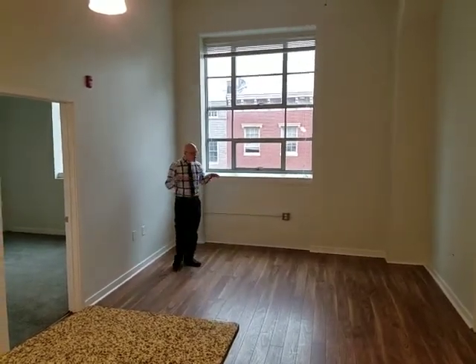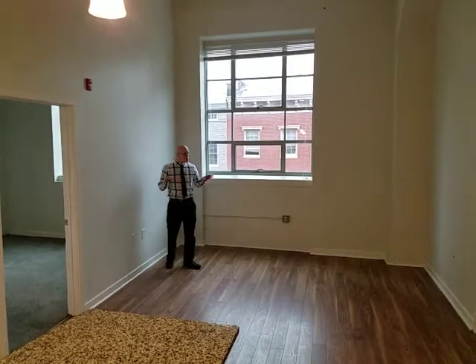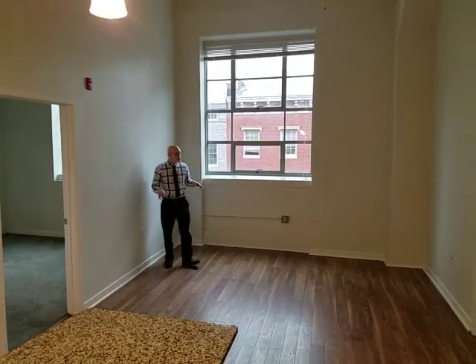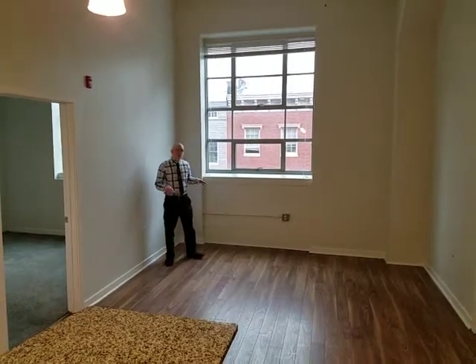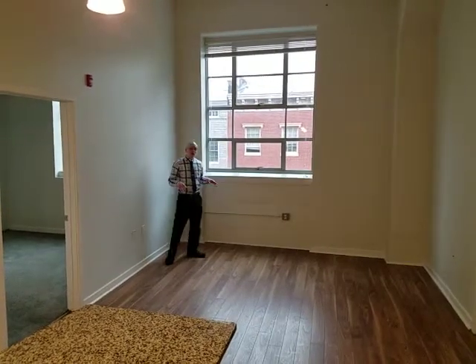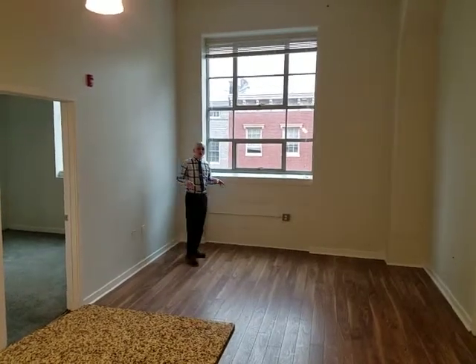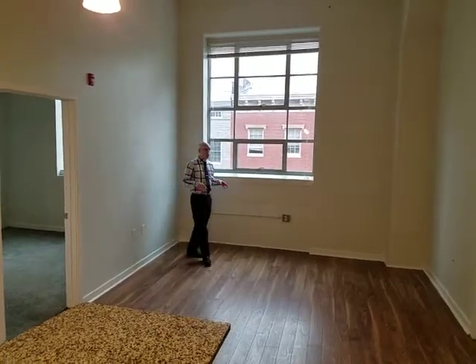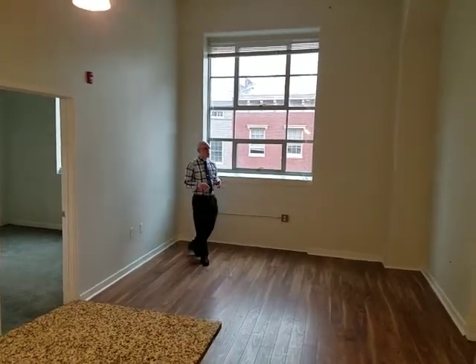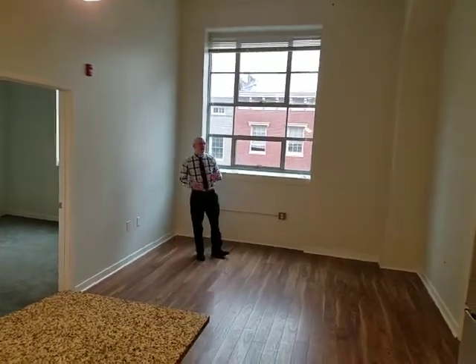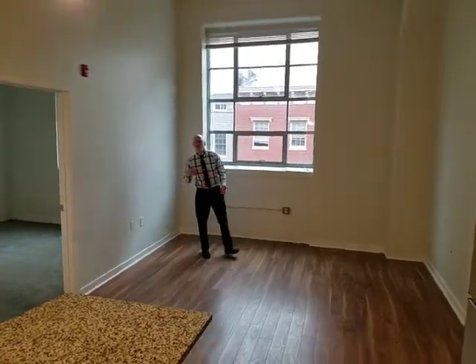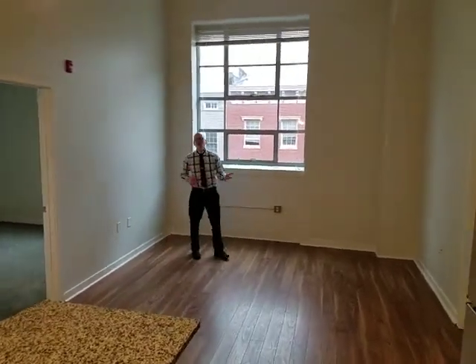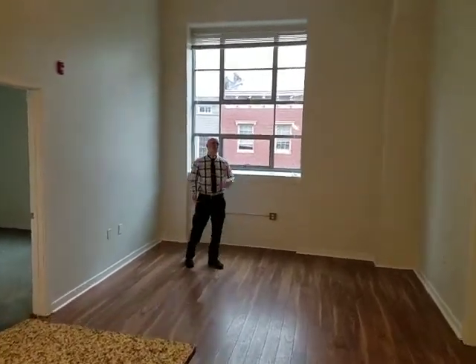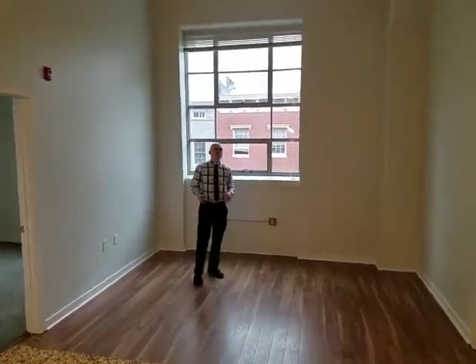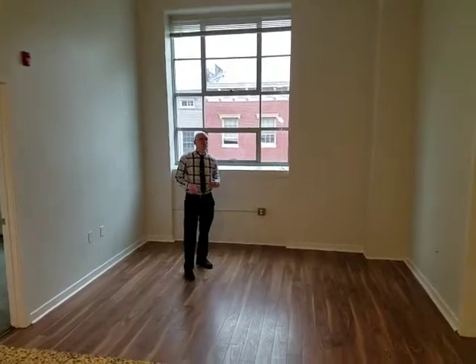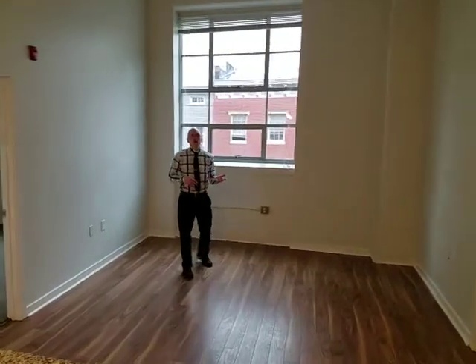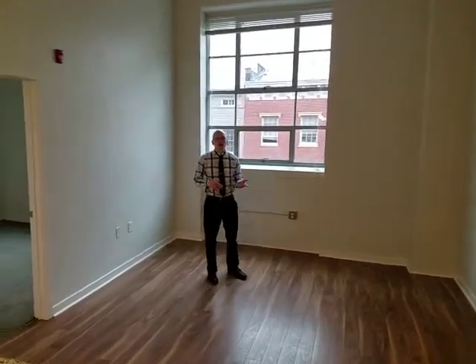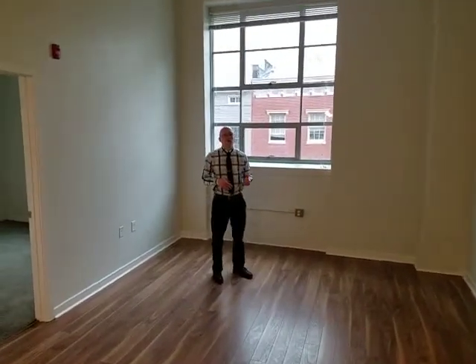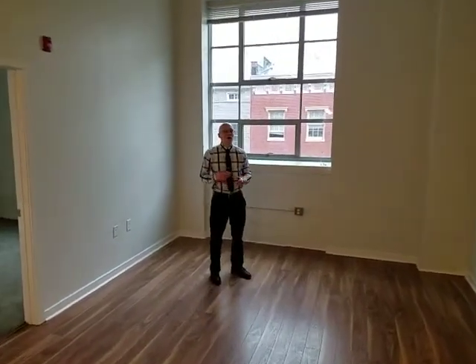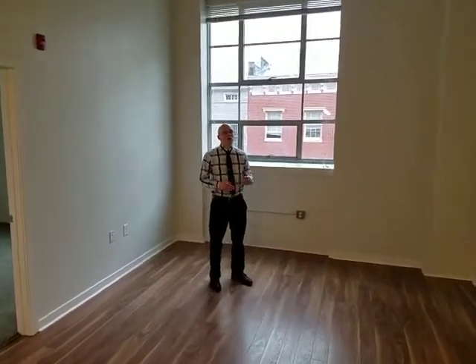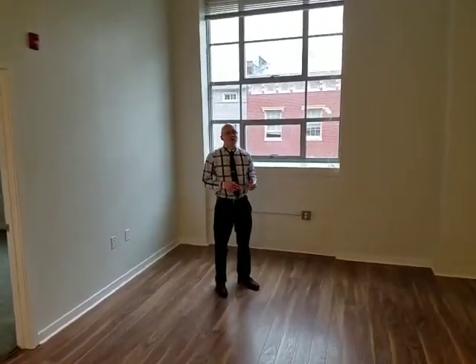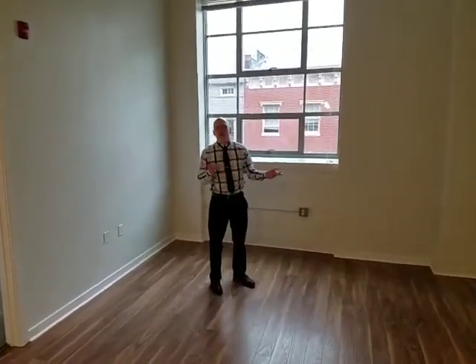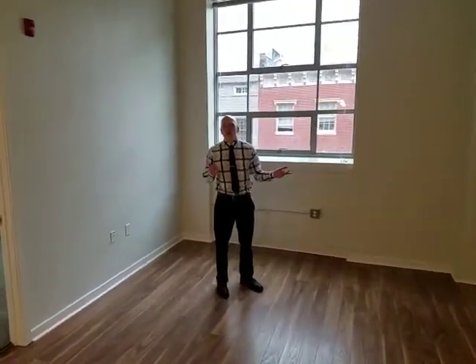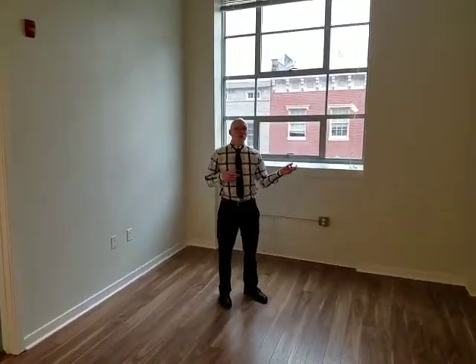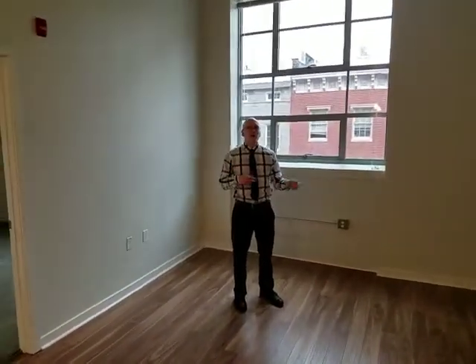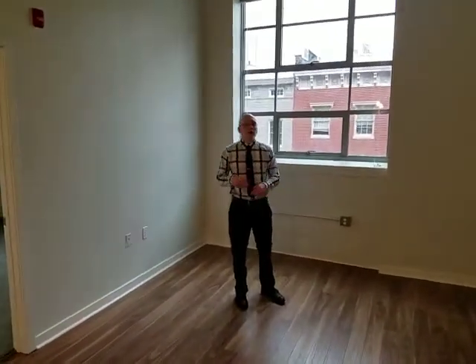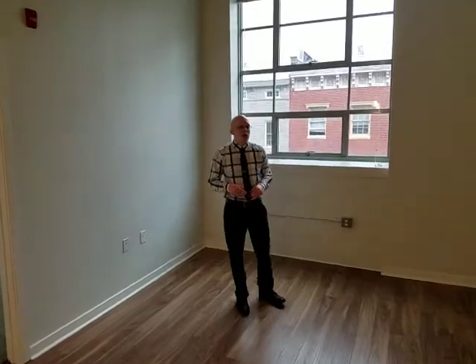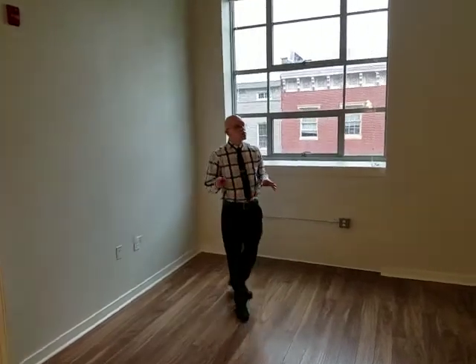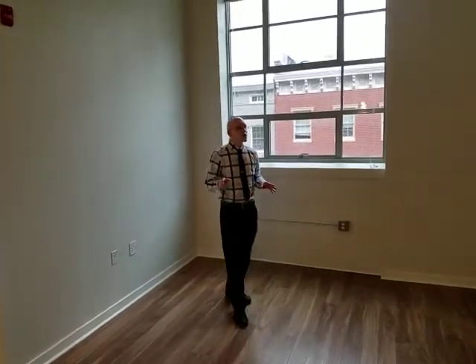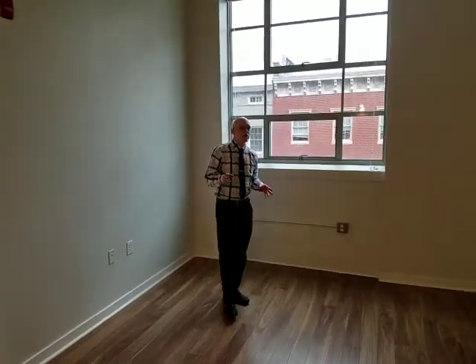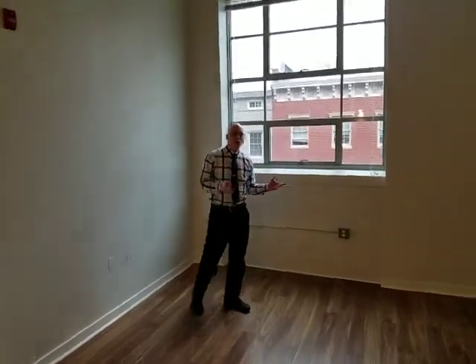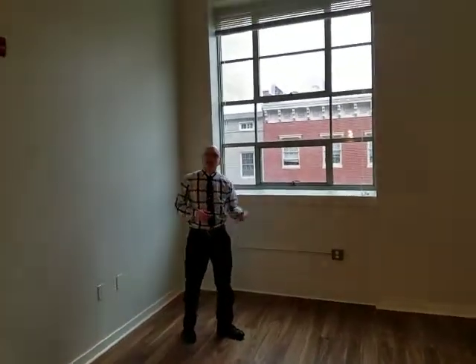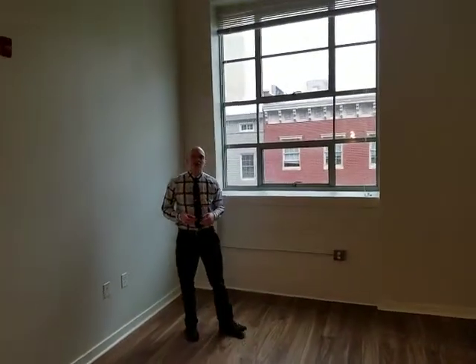The living room itself is going to fit a sectional couch, a 60-inch TV, an entertainment center, and a reclining chair or two, with some space if you want to put a bookshelf in here. It's a pretty good size — we can fit more or less whatever you need in here.